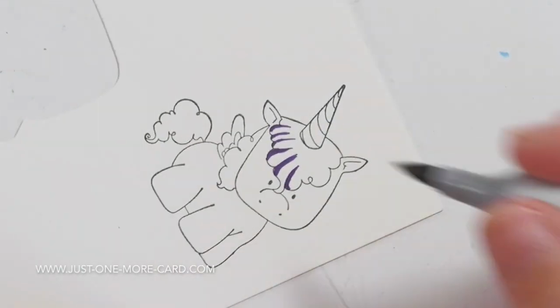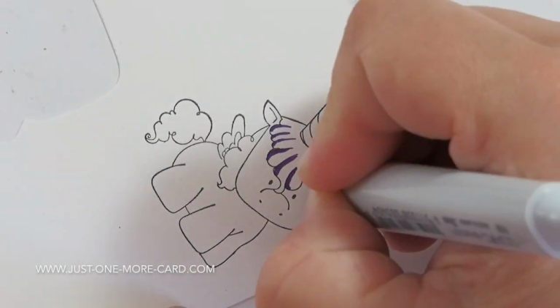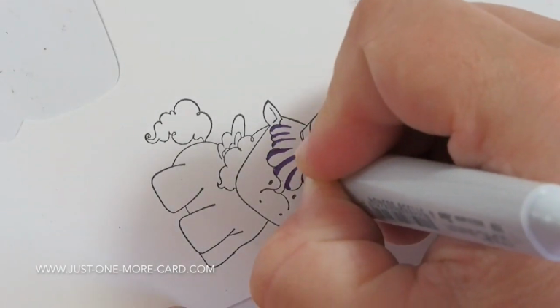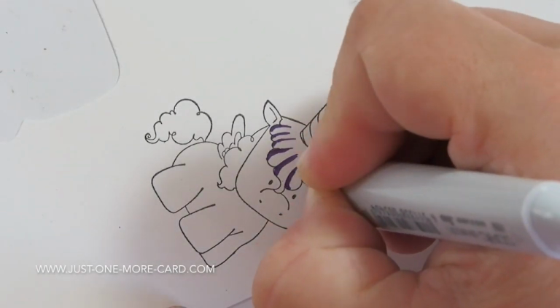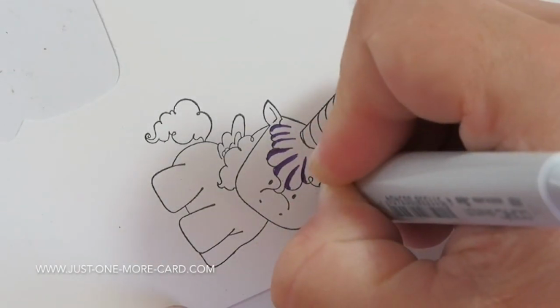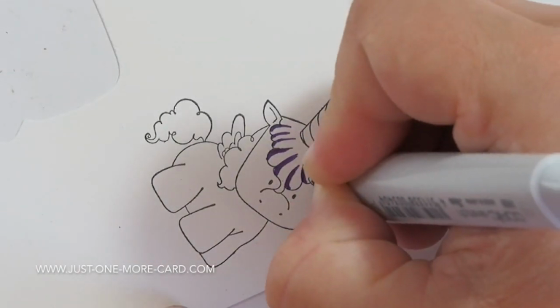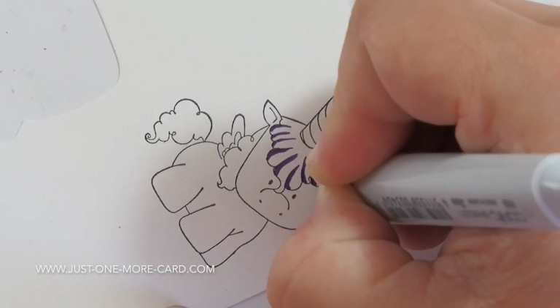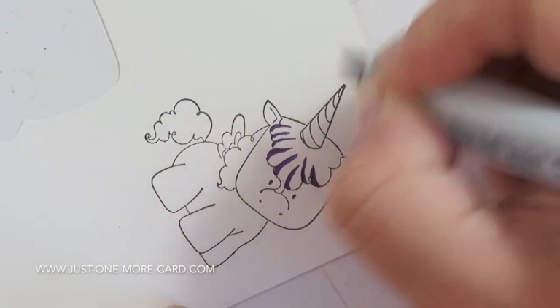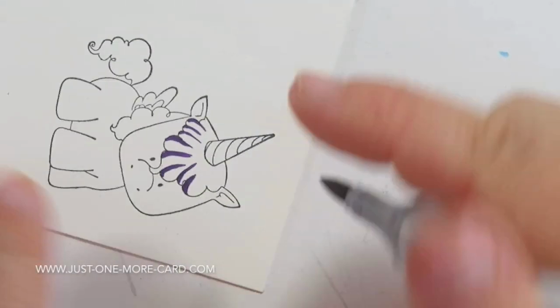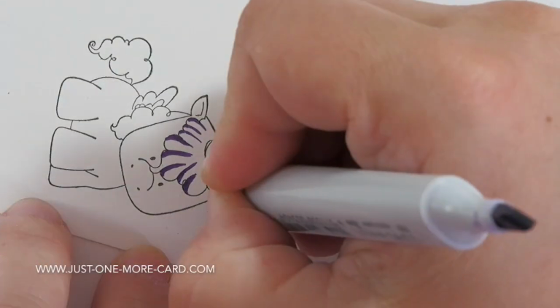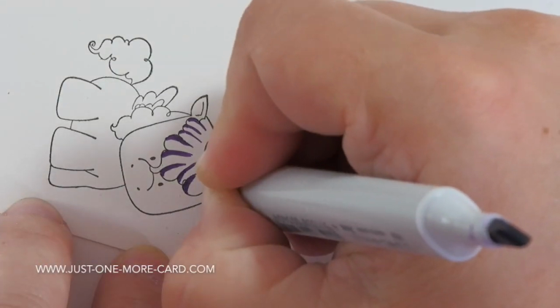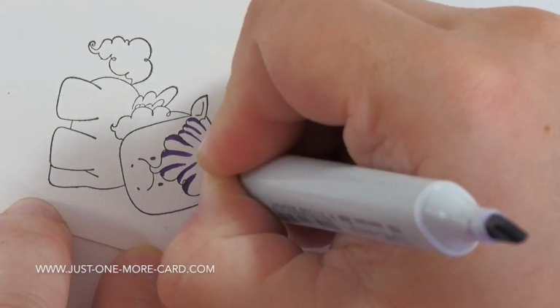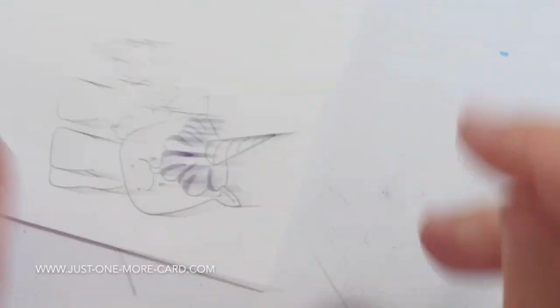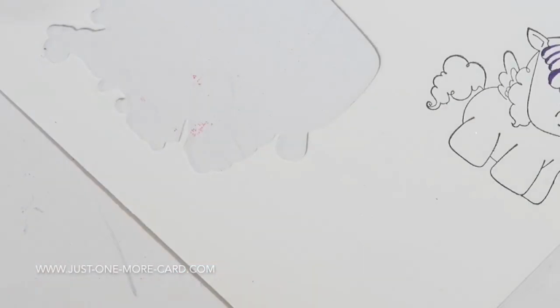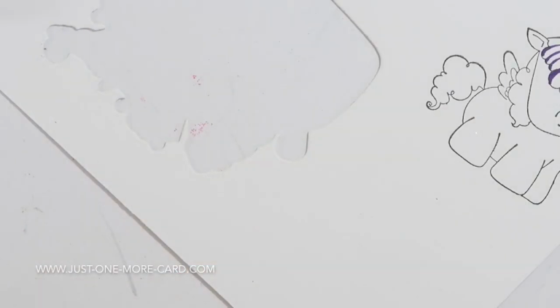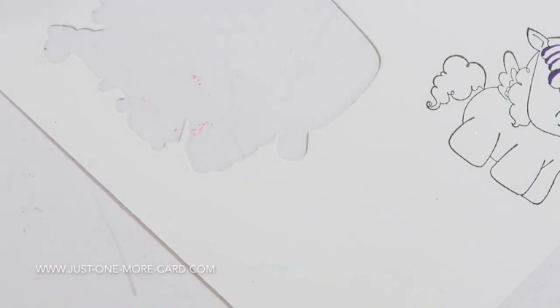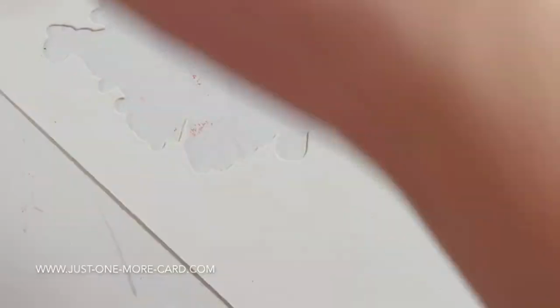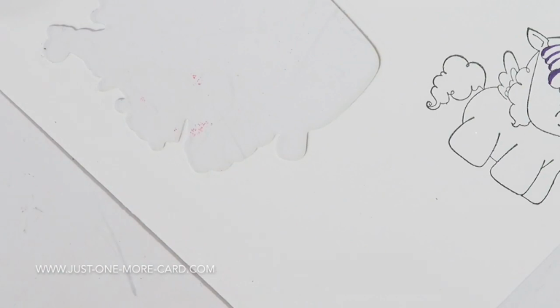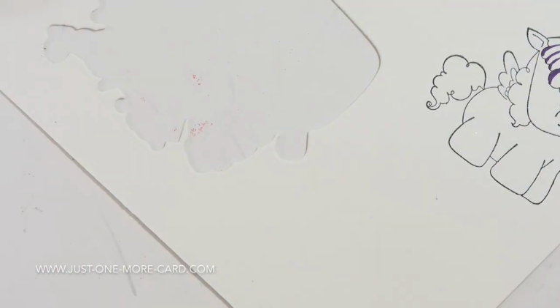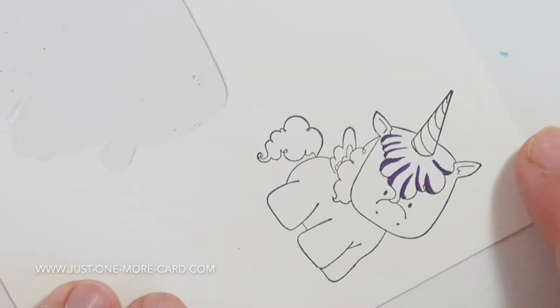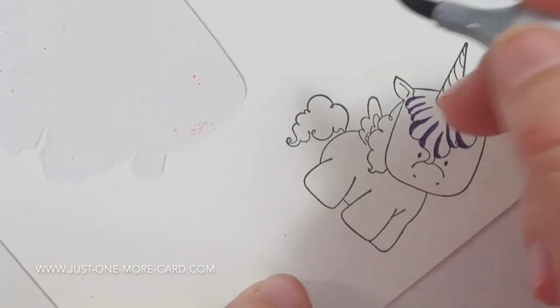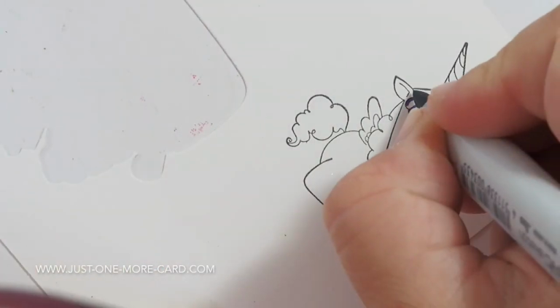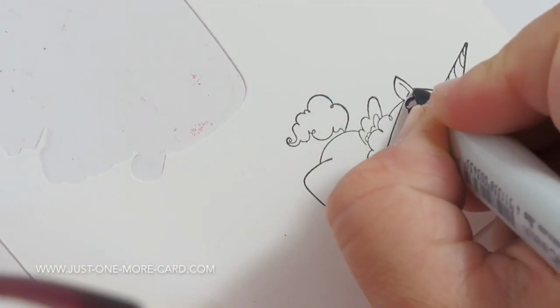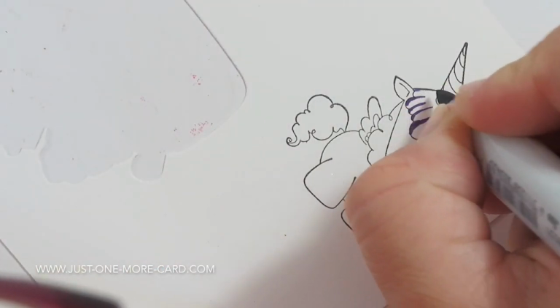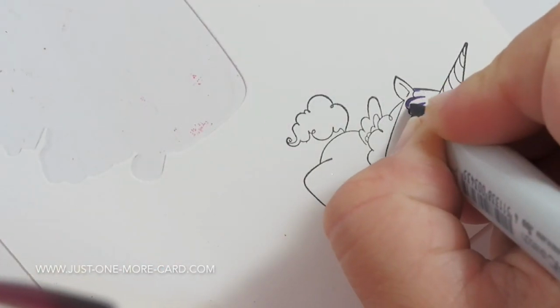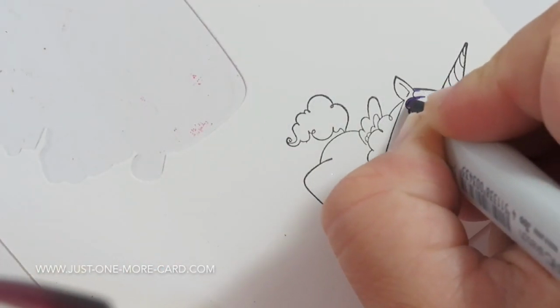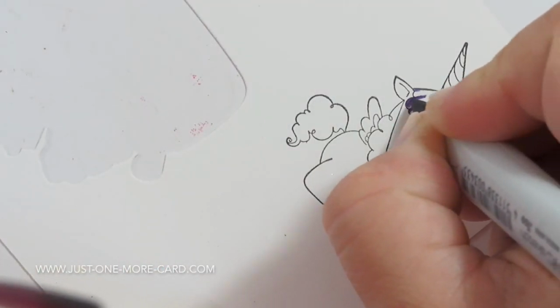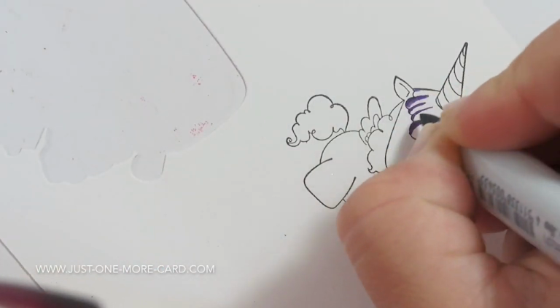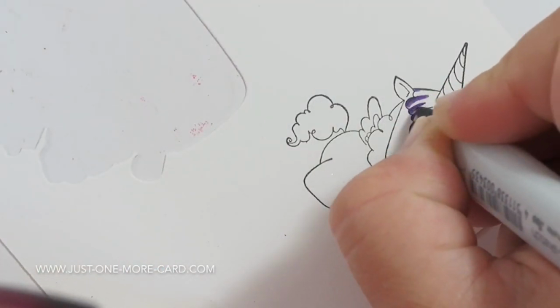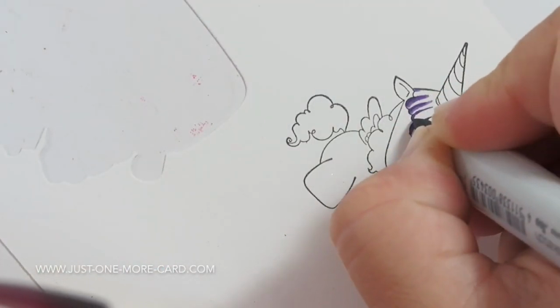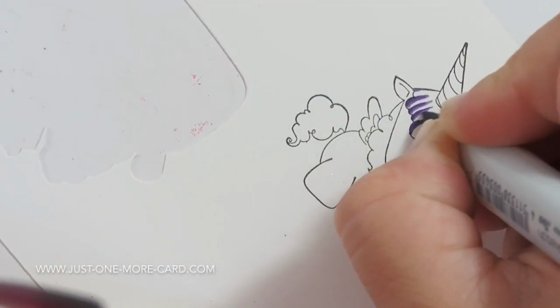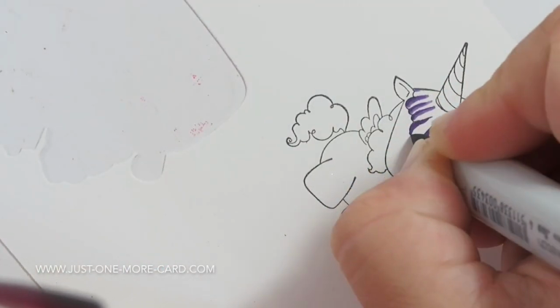I stamped the unicorn with My Favorite Things Hybrid Licorice ink on Simon Says Stamp Heavy Cardstock because I prefer that for coloring.